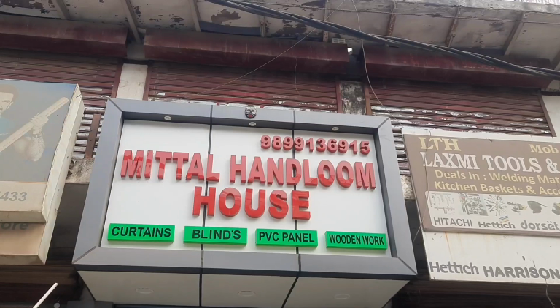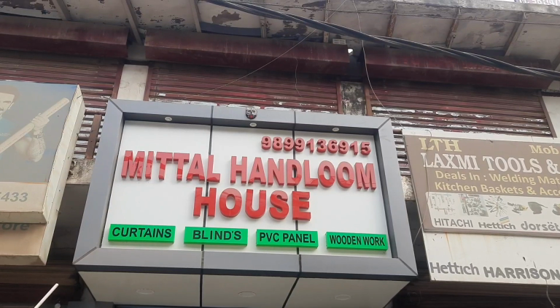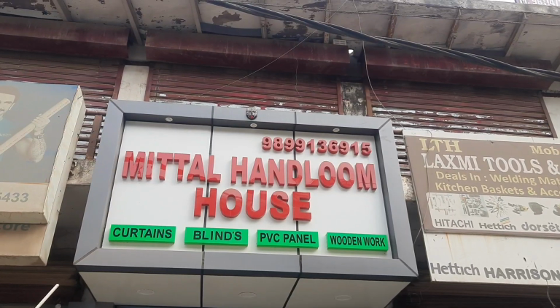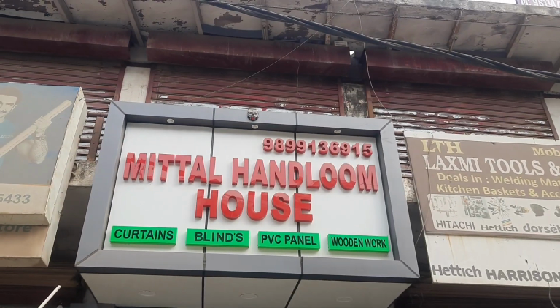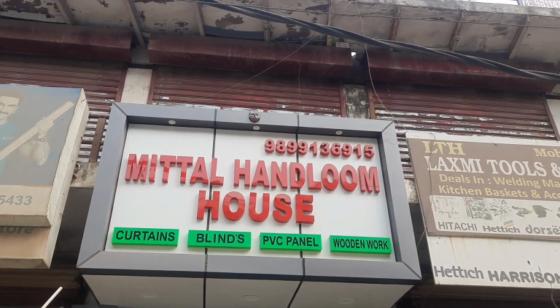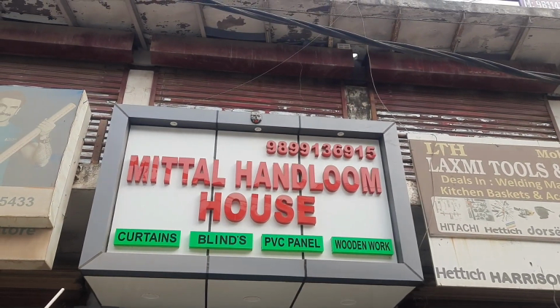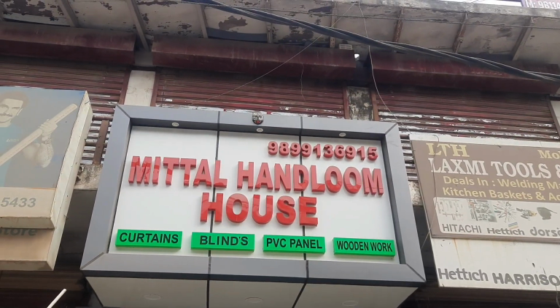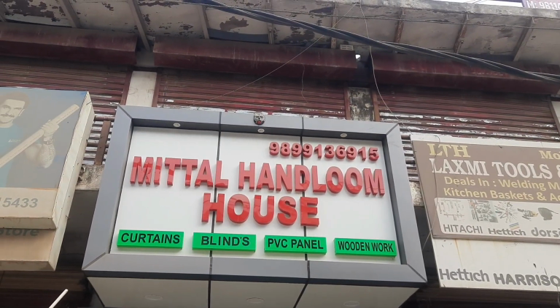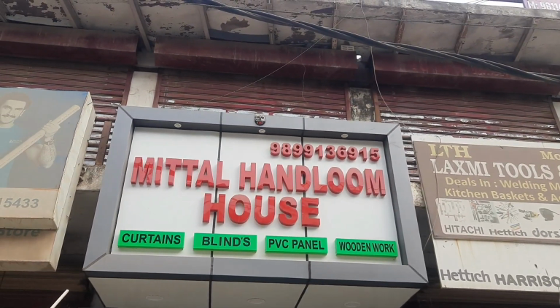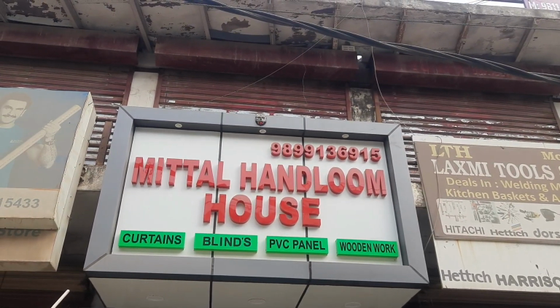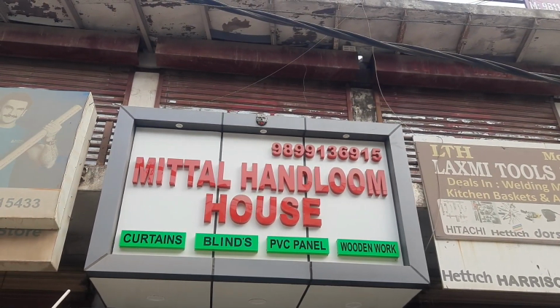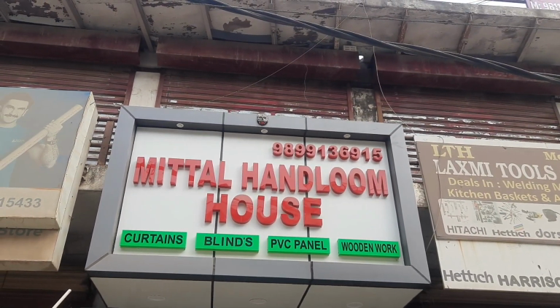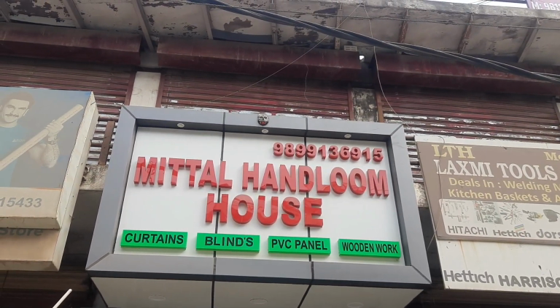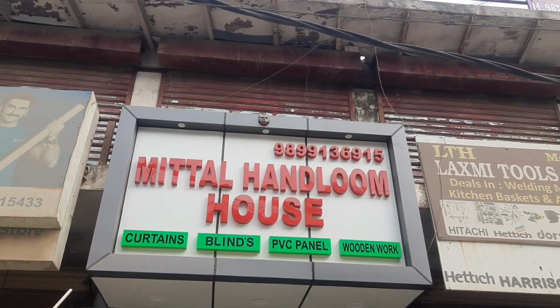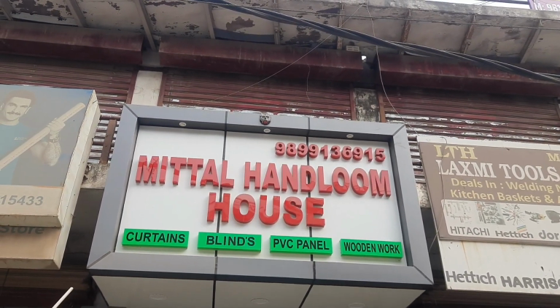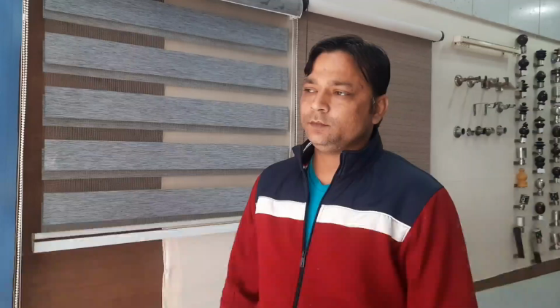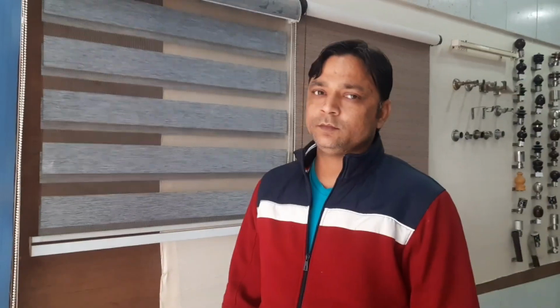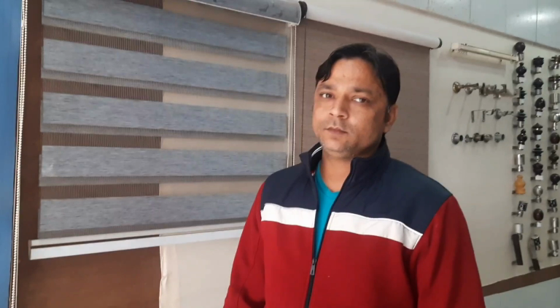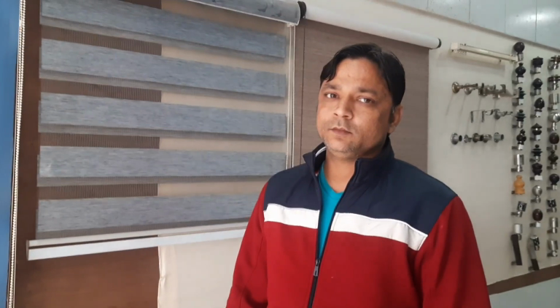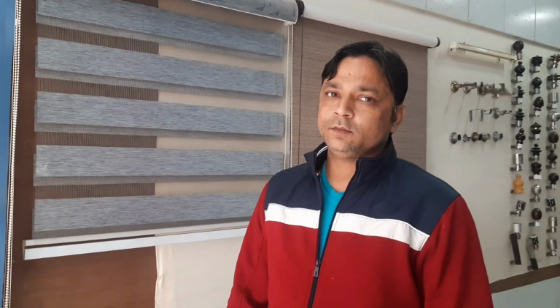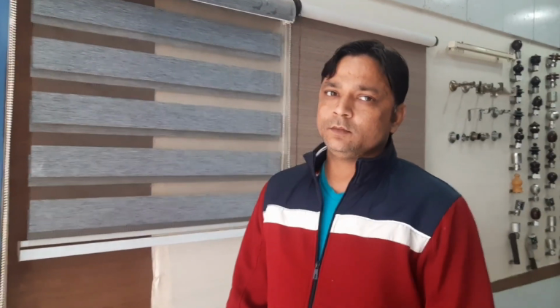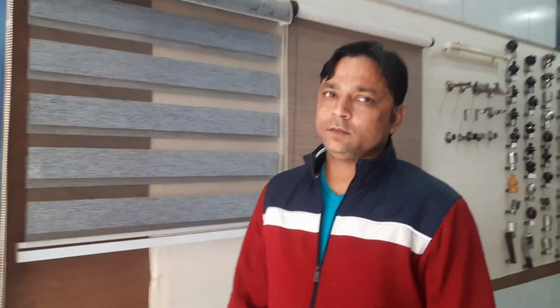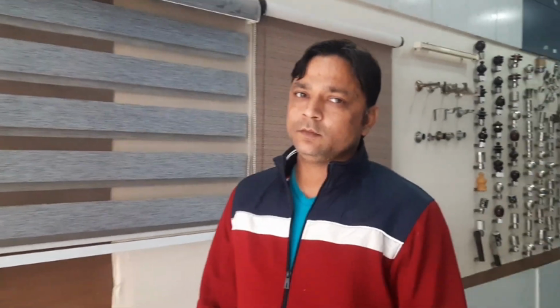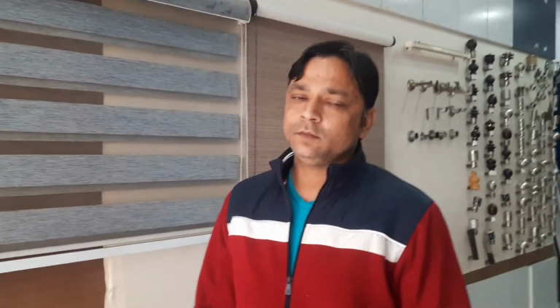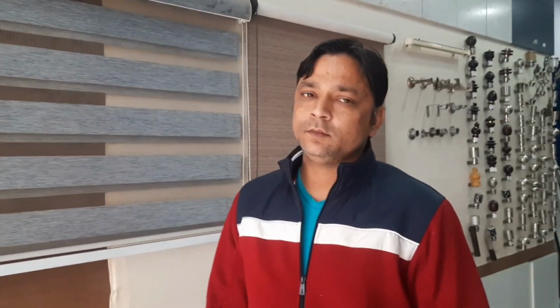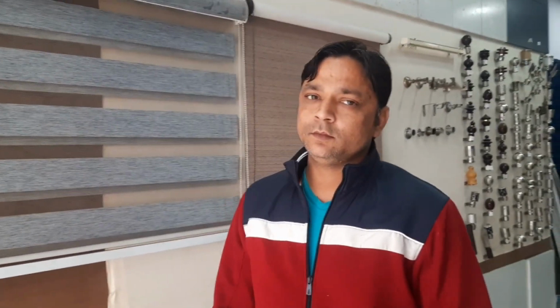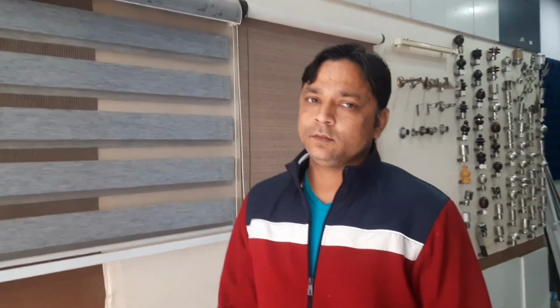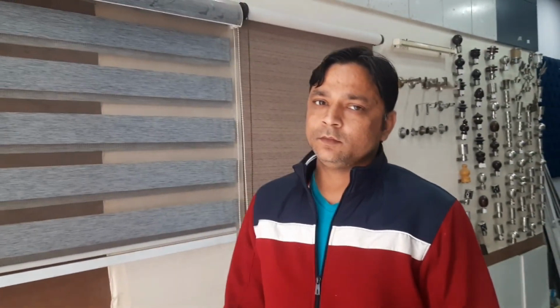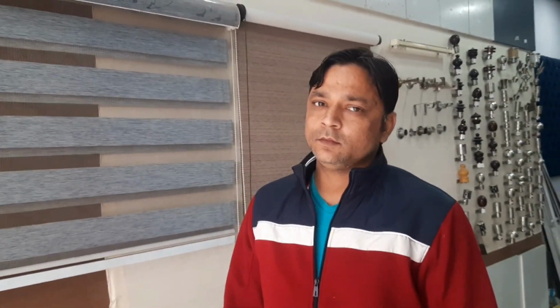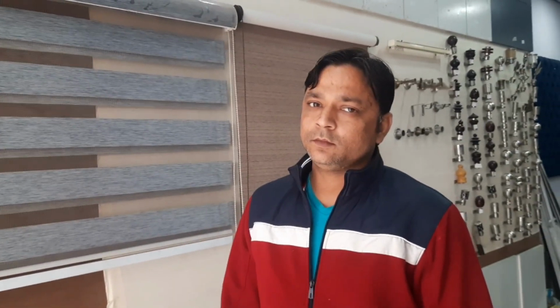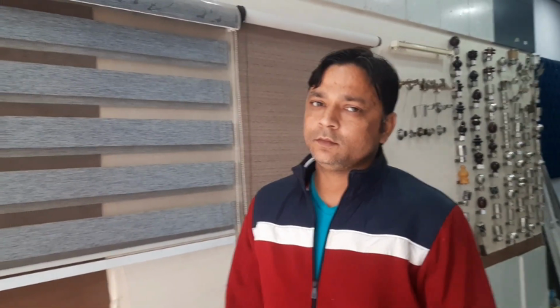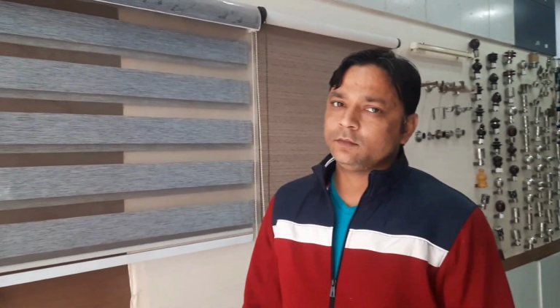Hello, Shushuk Lab Vijota Family! We are in Mithal Handloom House. We are with Pradeep Mithal, who will tell us about the materials available here.